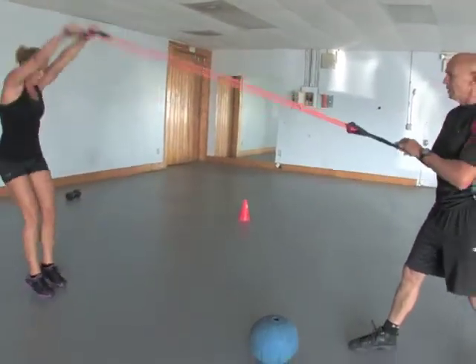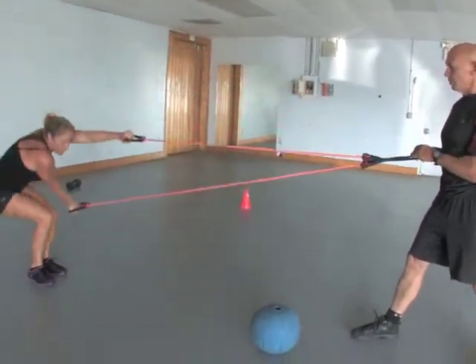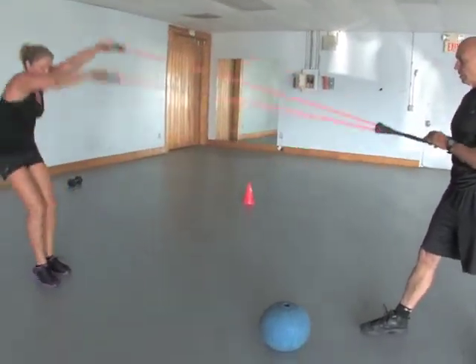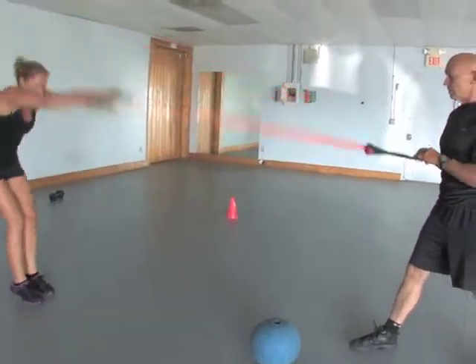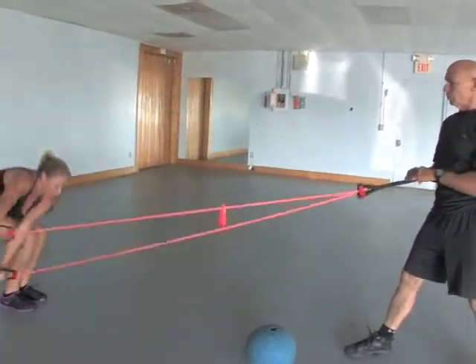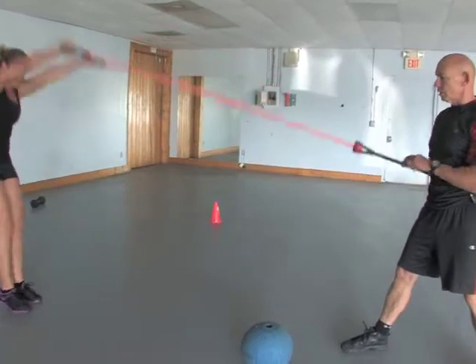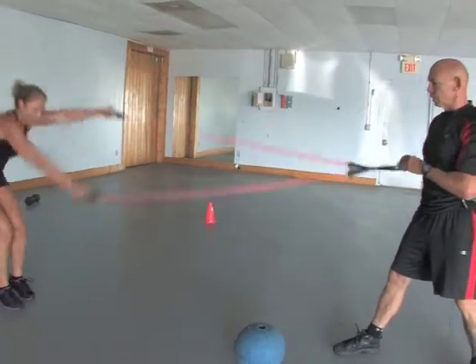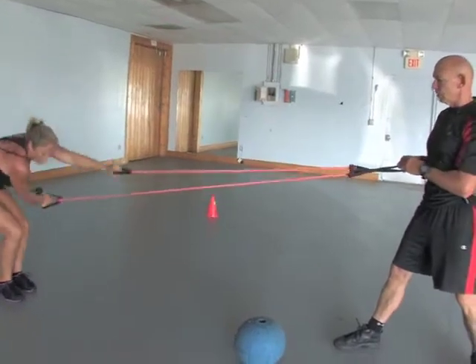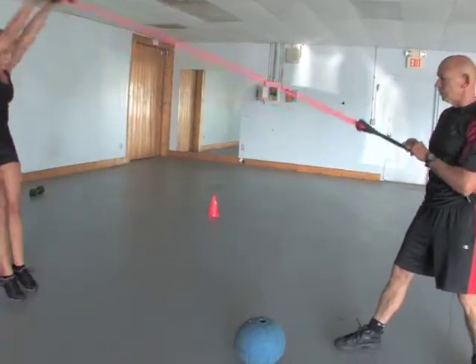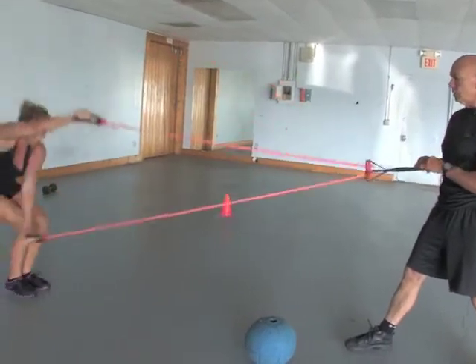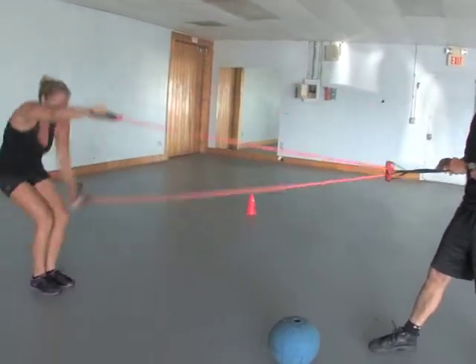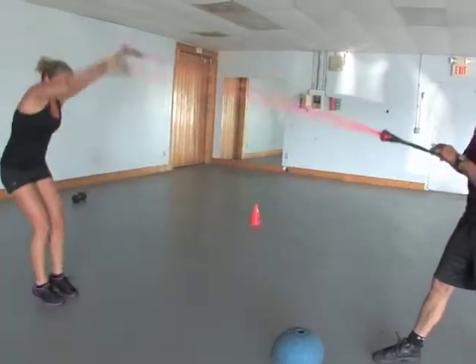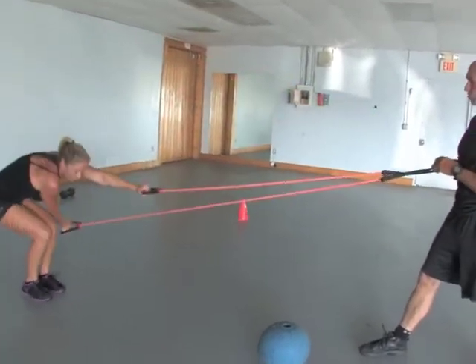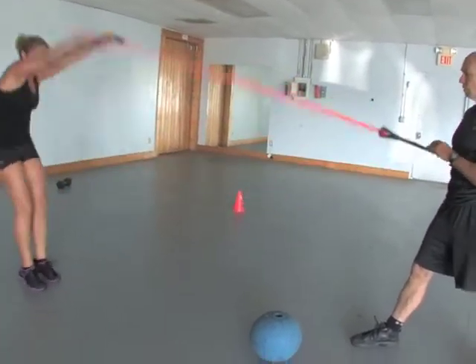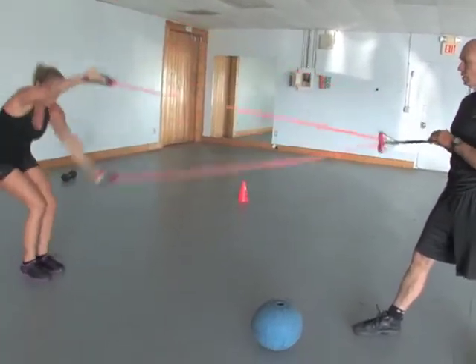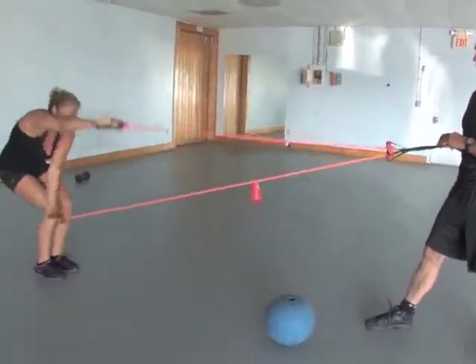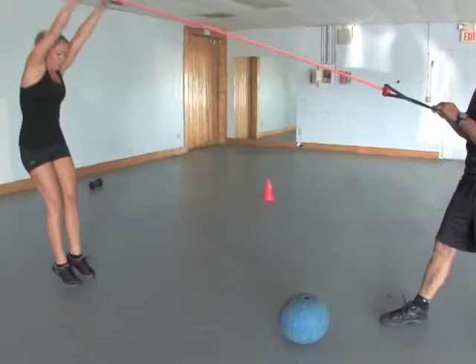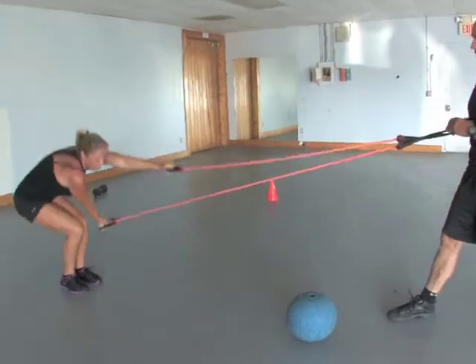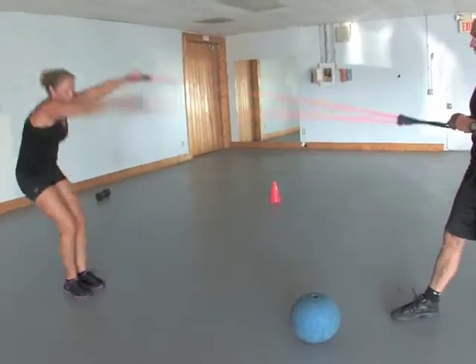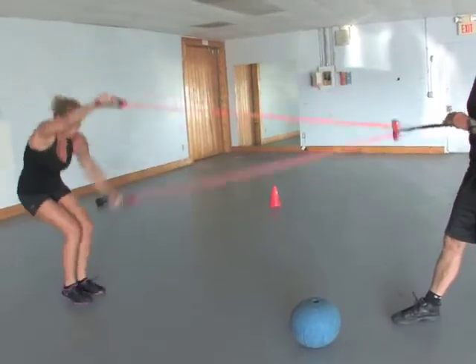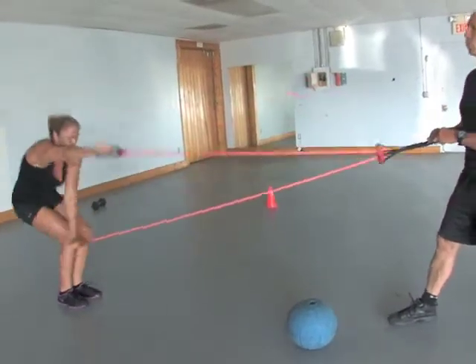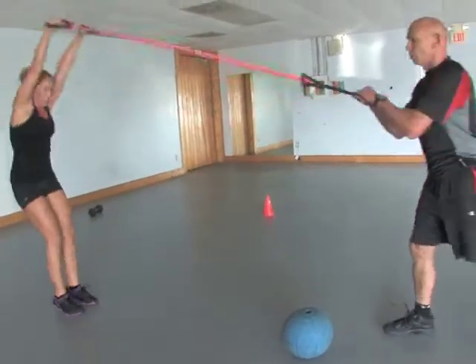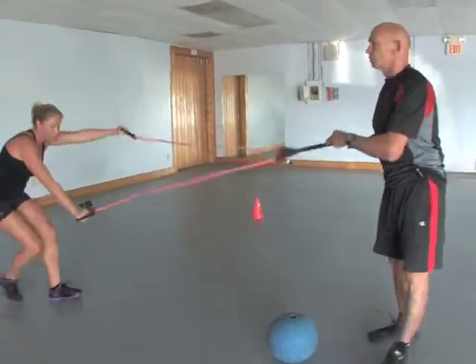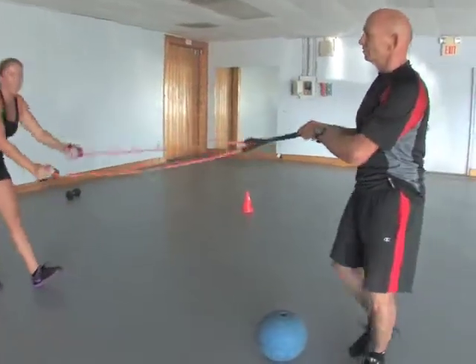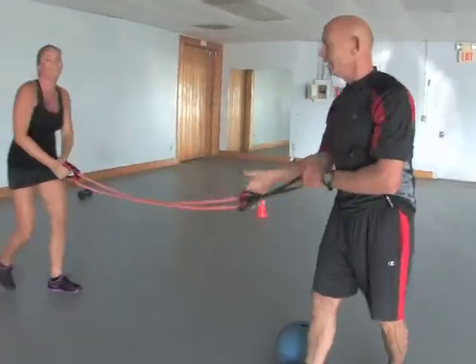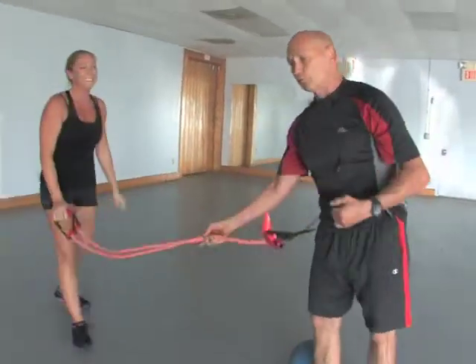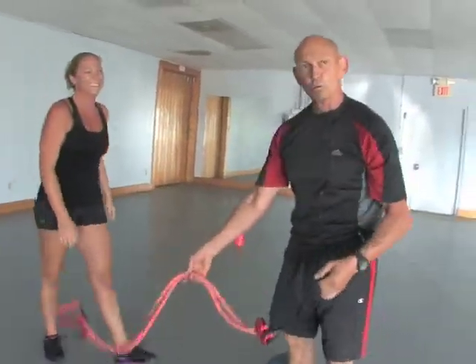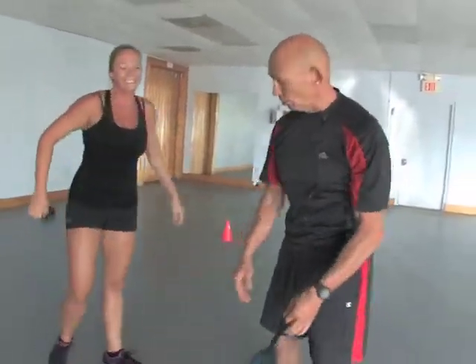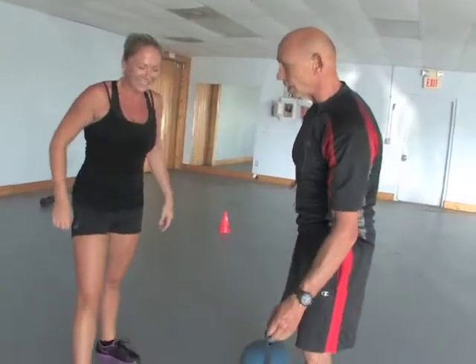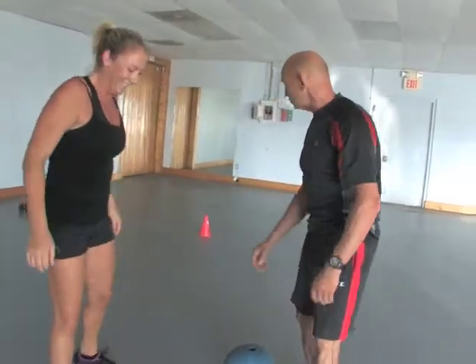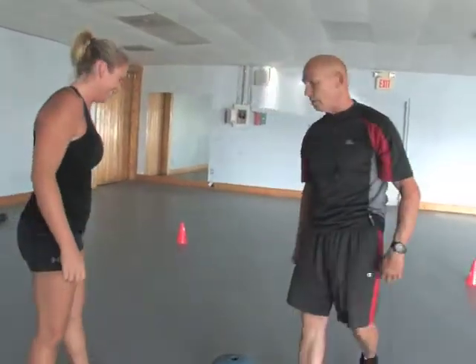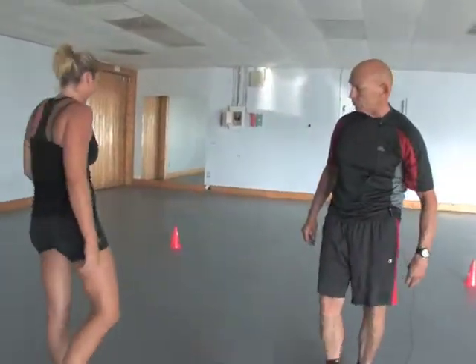Lean into it, rotate the heels out. Four, three, two, and one. So if you're a swimmer or a paddler, that's a tremendous exercise.